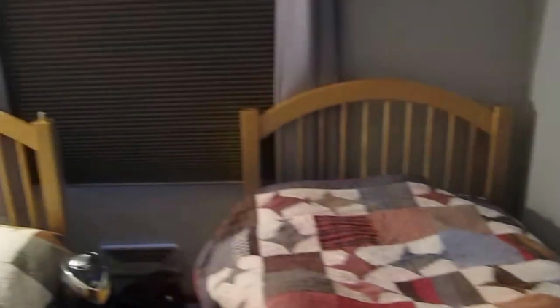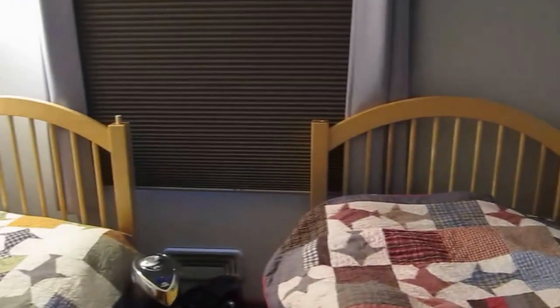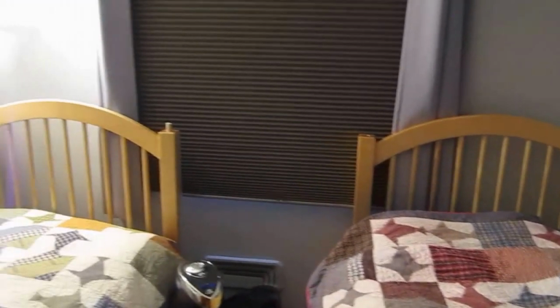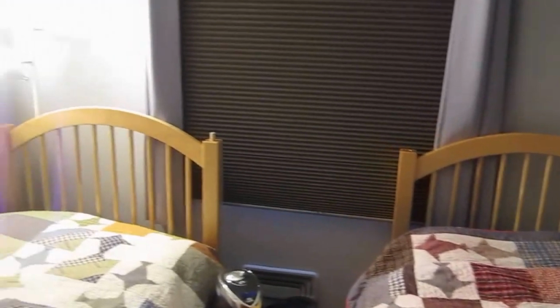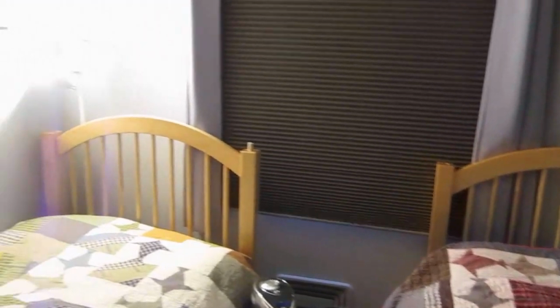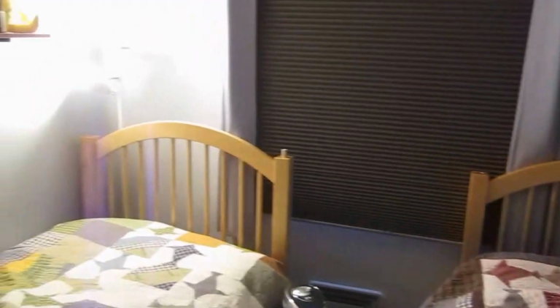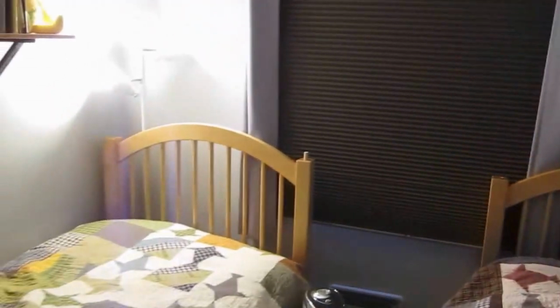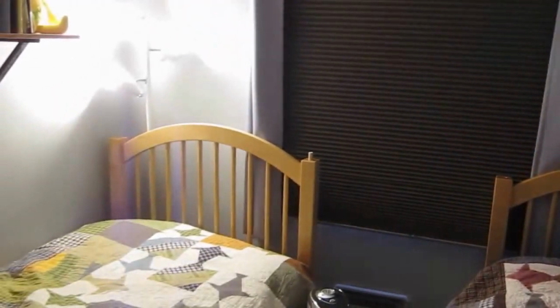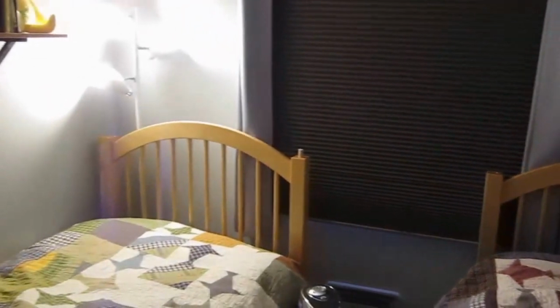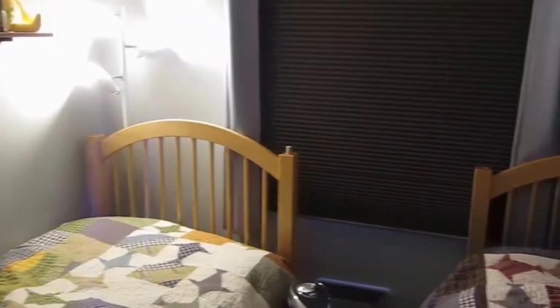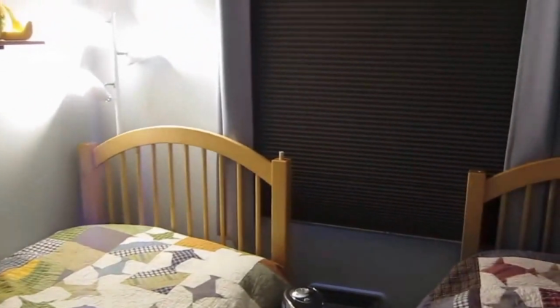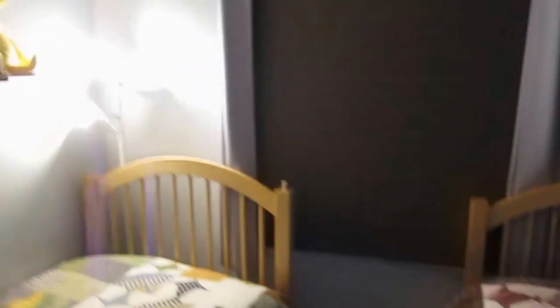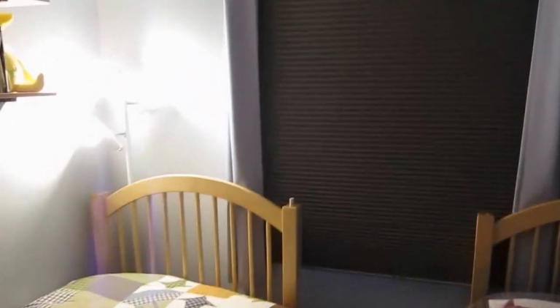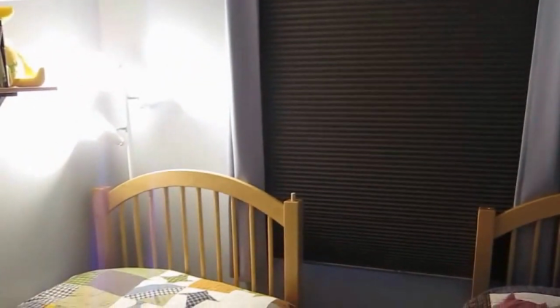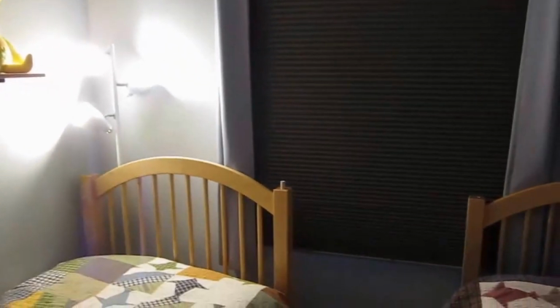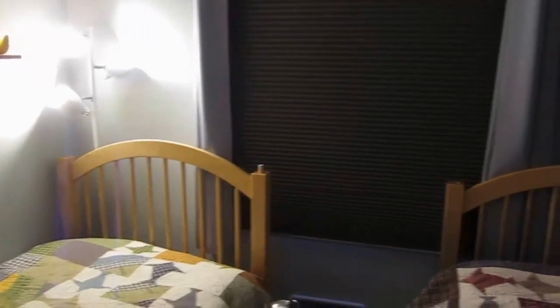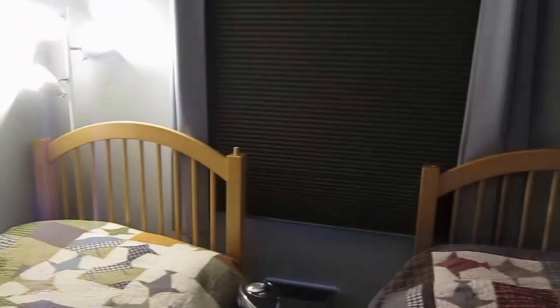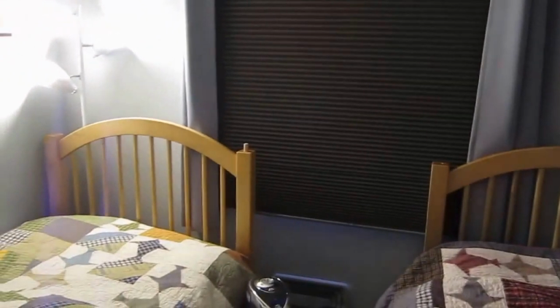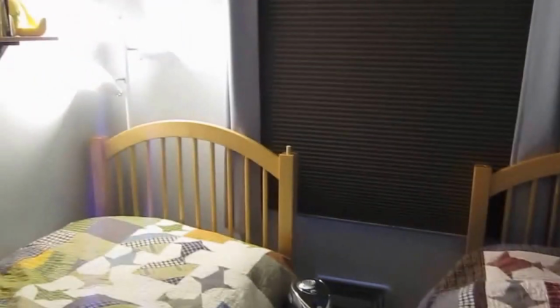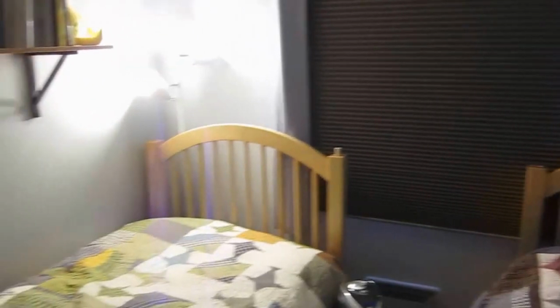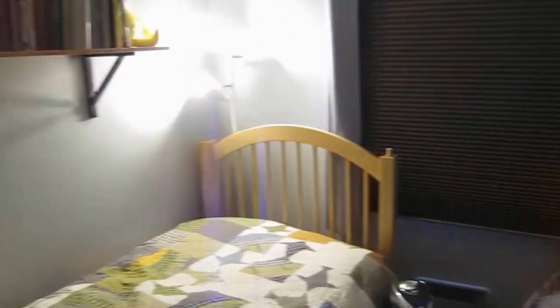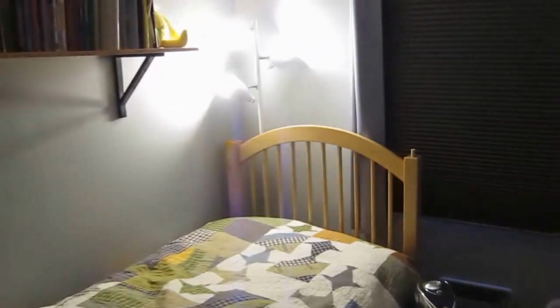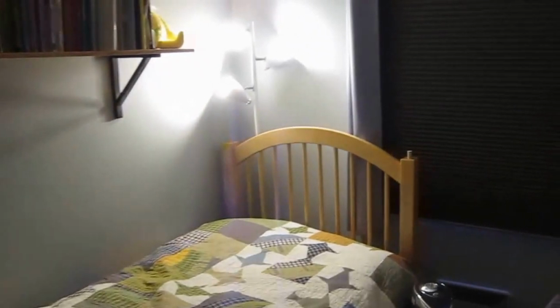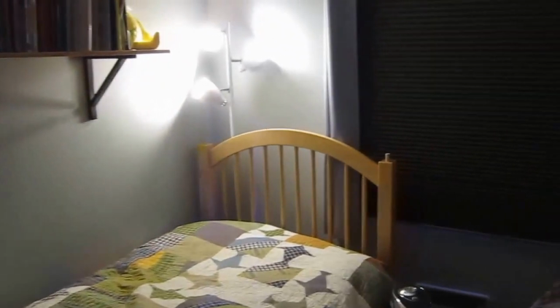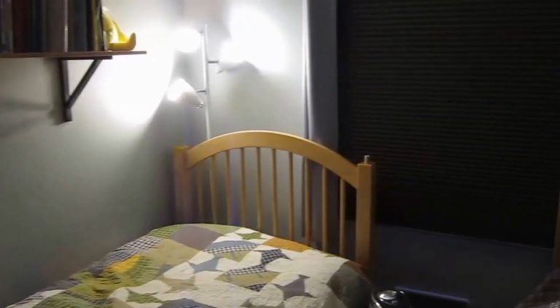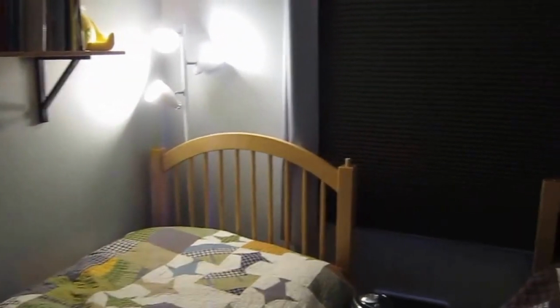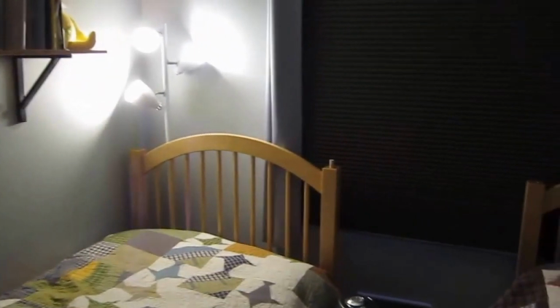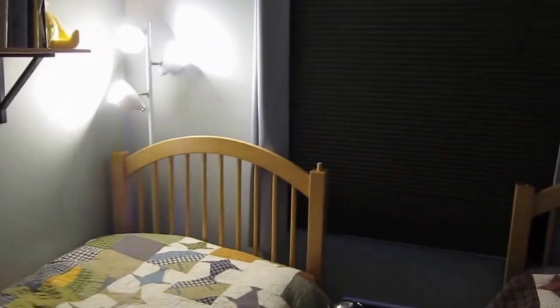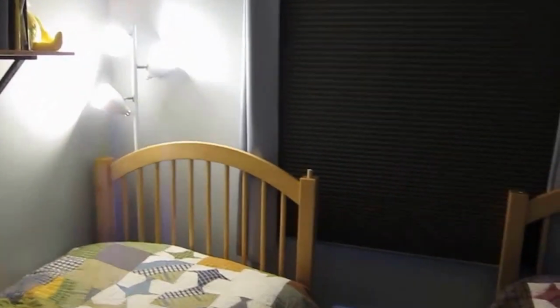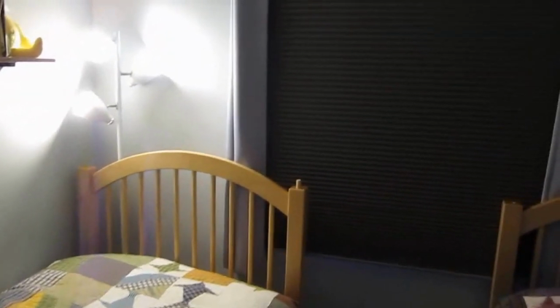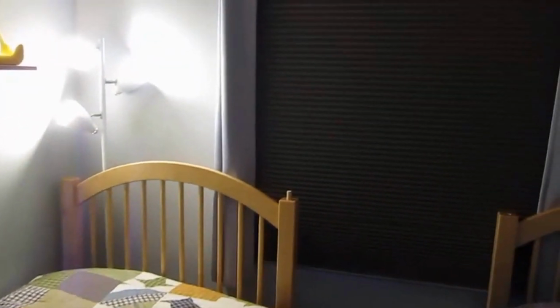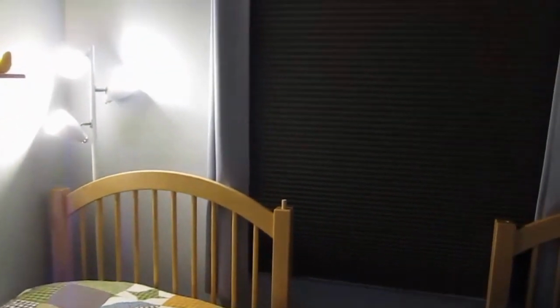We also have a red night light in the bathroom if we need to go to the bathroom in the middle of the night. Hope you guys get some value from that.